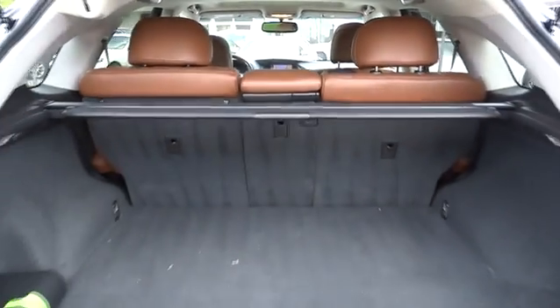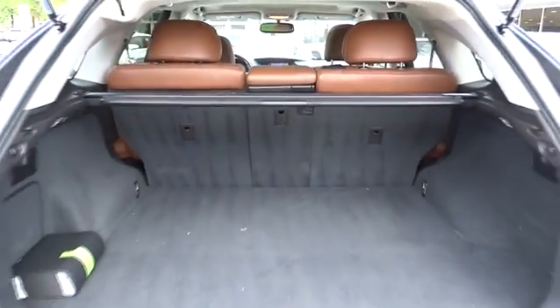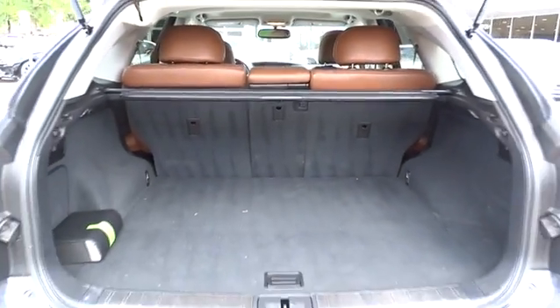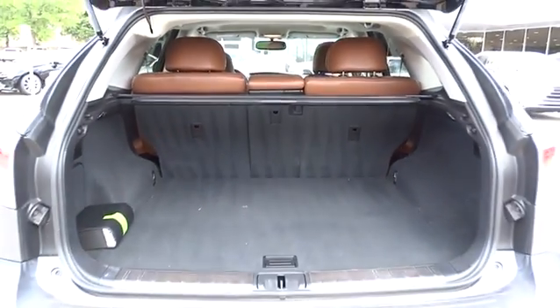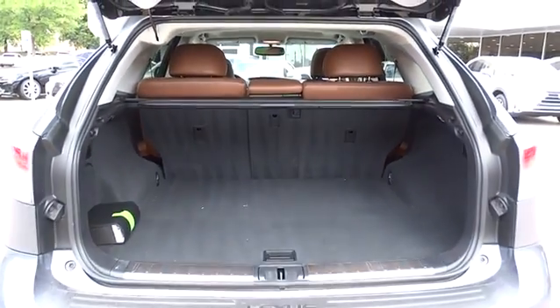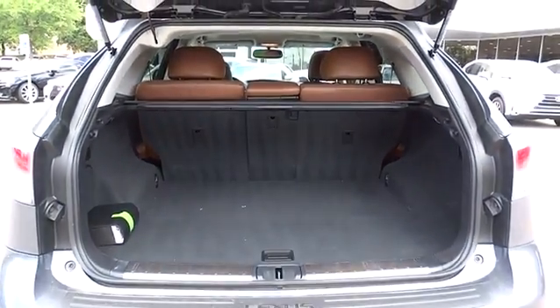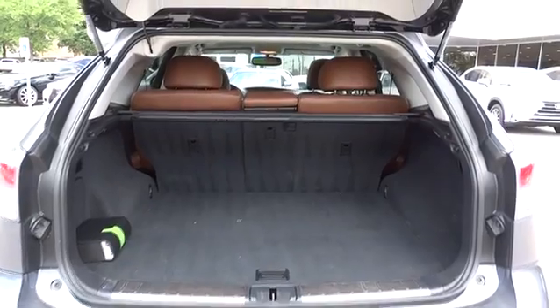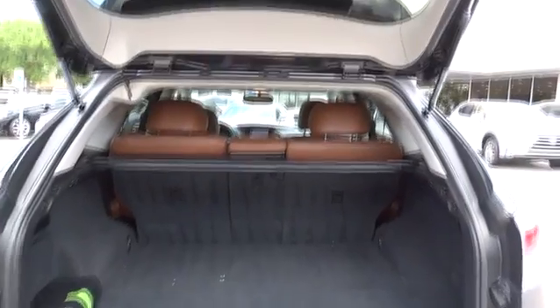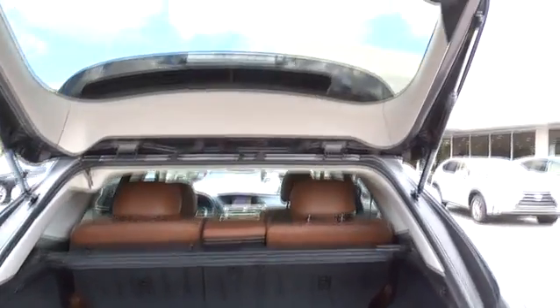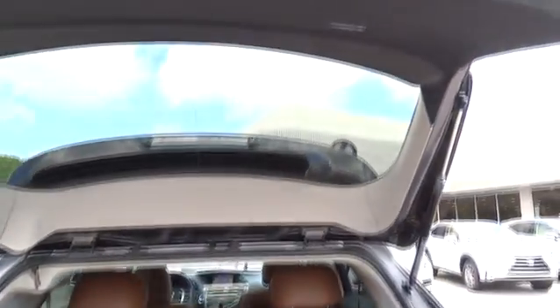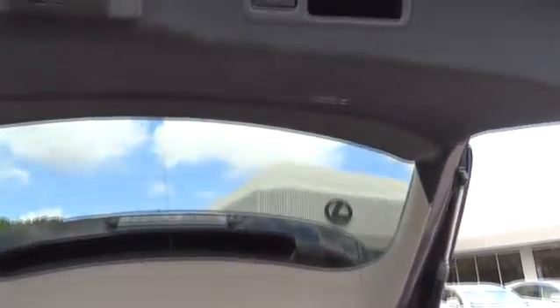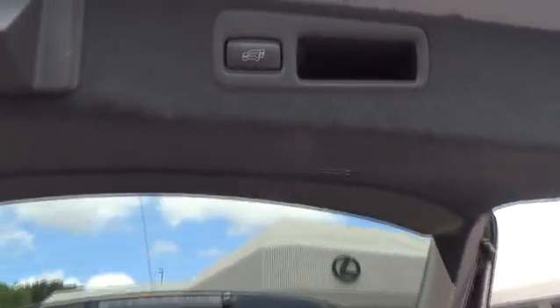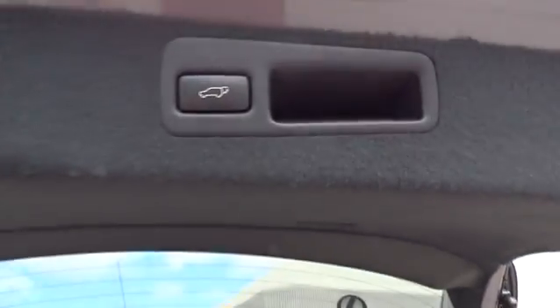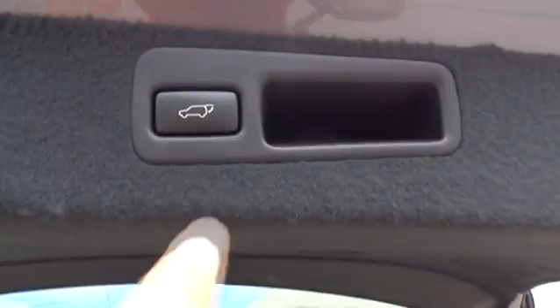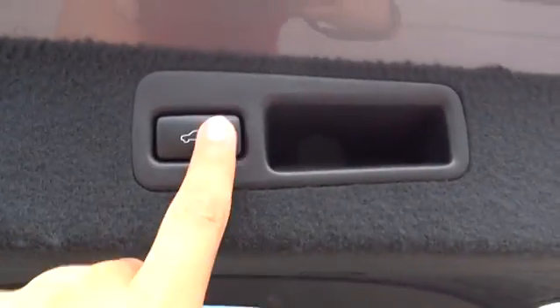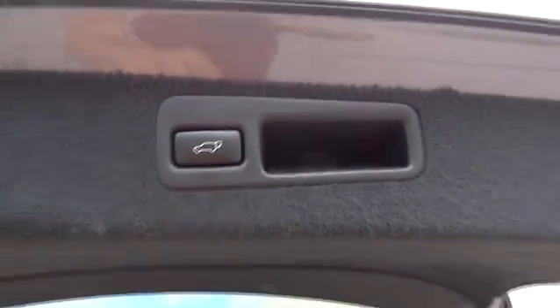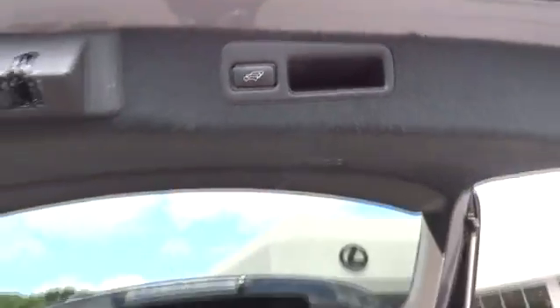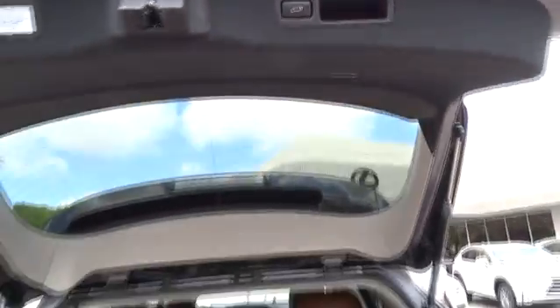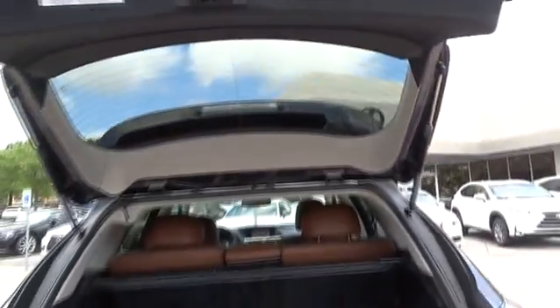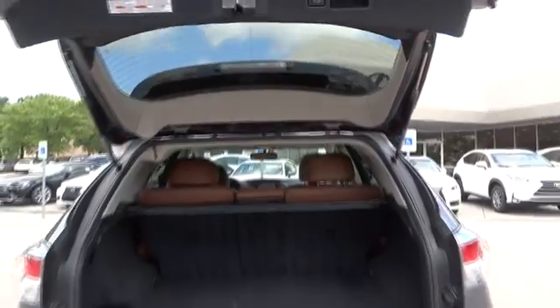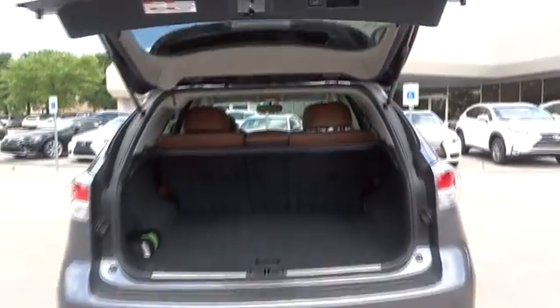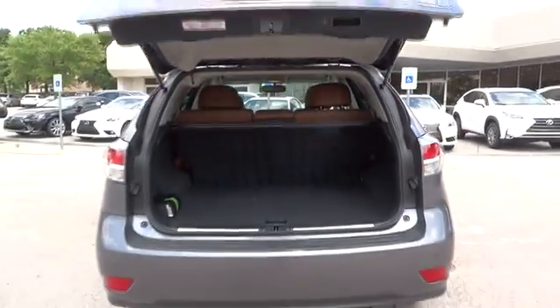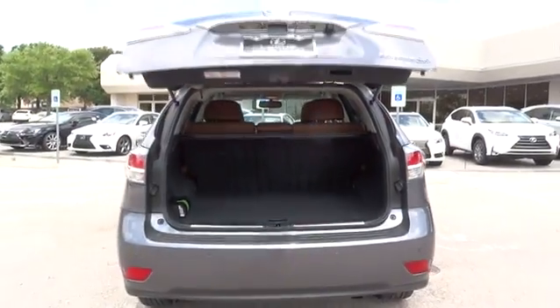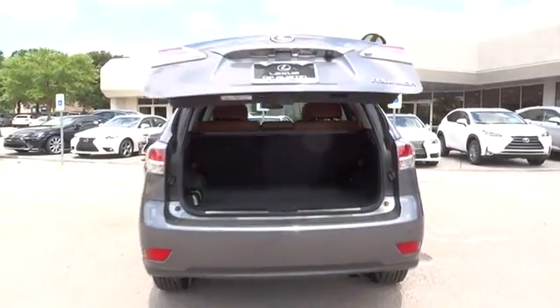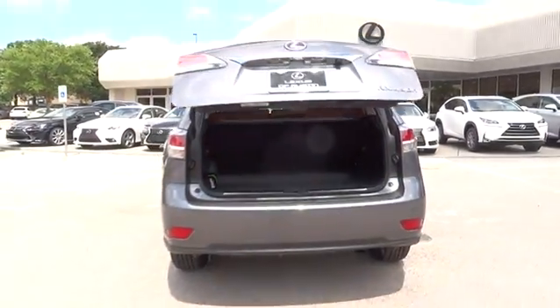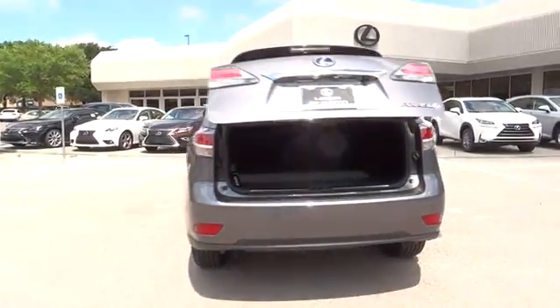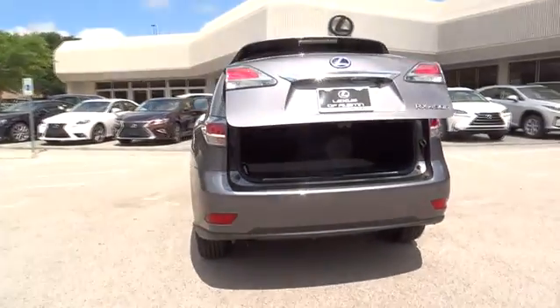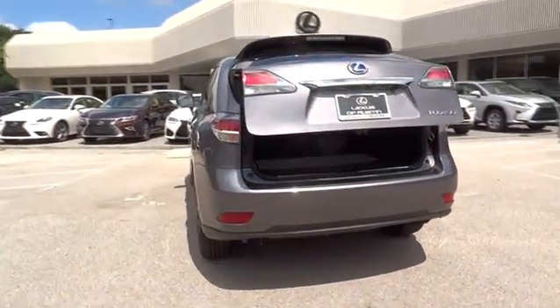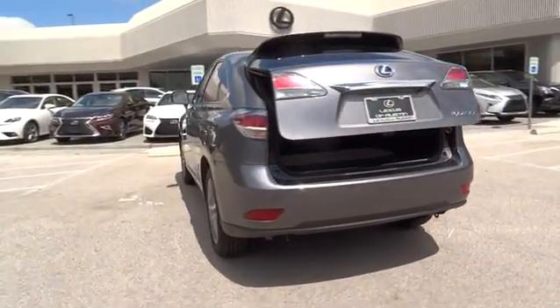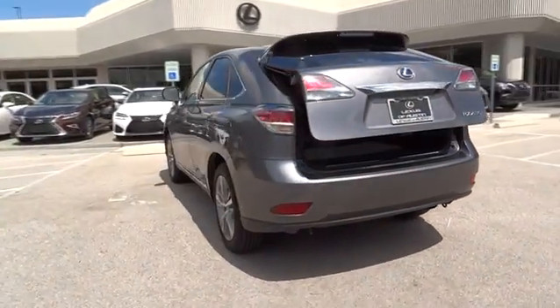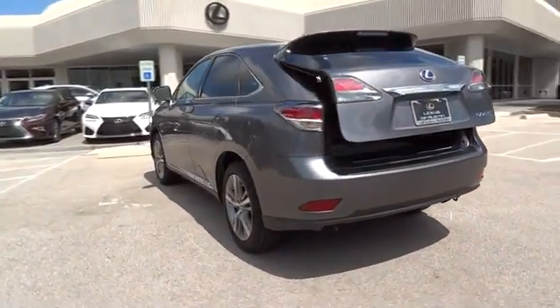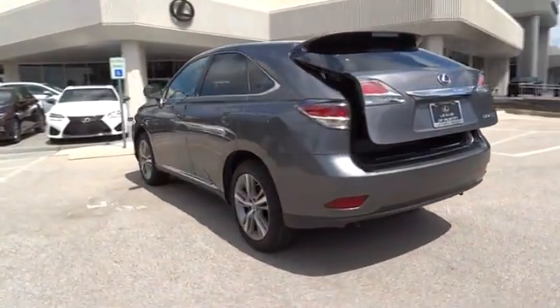Bluetooth, power steering, adjustable steering wheel, cruise control, auto dimming rear view mirror, keyless start, aluminum wheels, floor mat, four wheel disc brakes, universal garage door opener, front wheel drive.